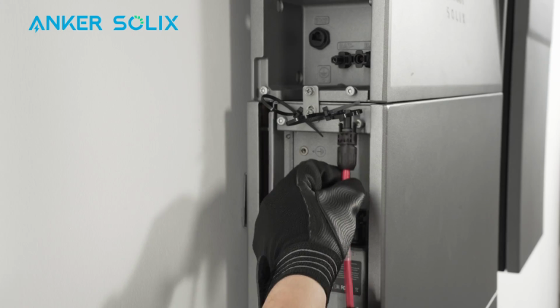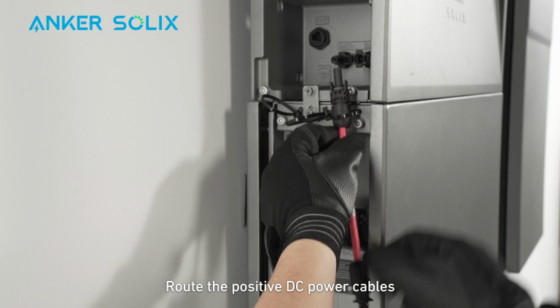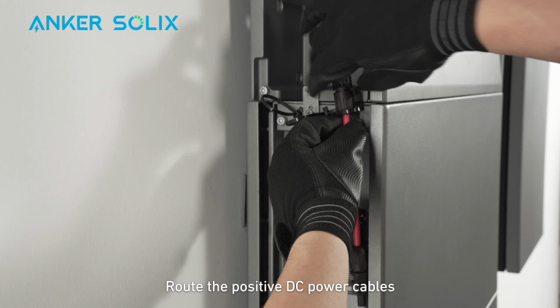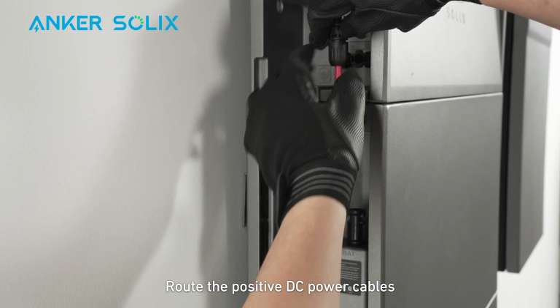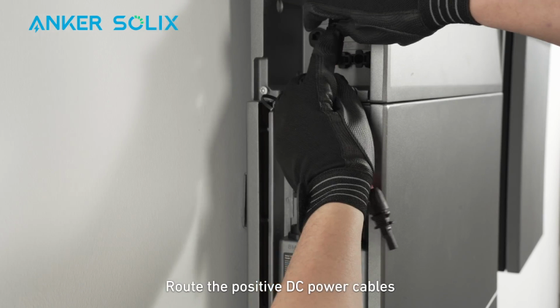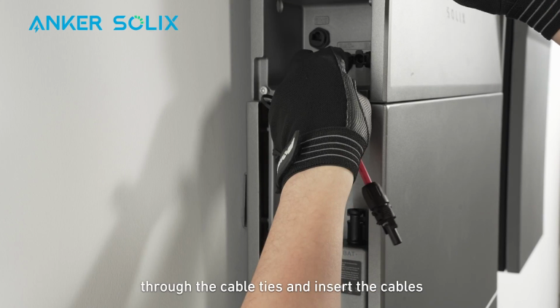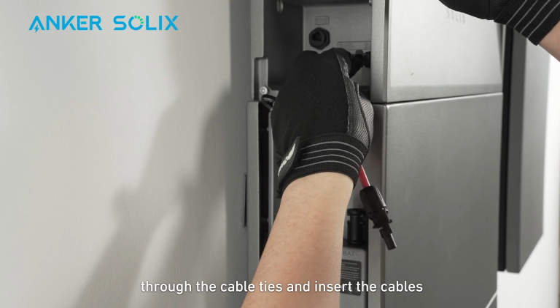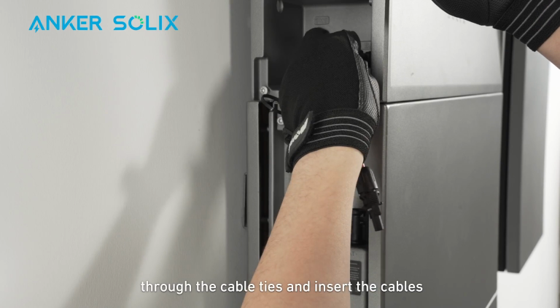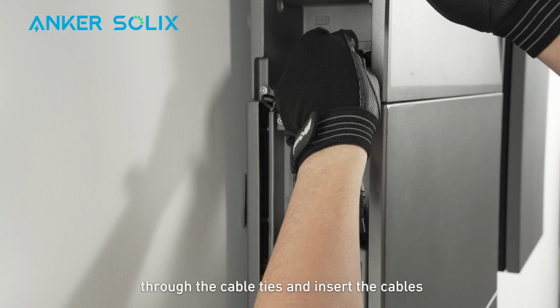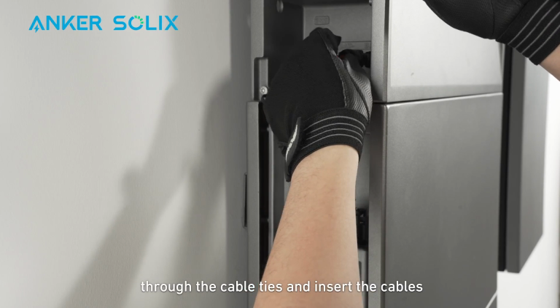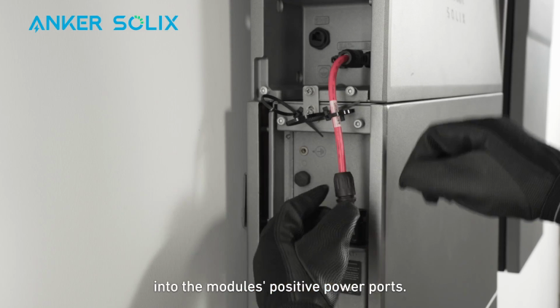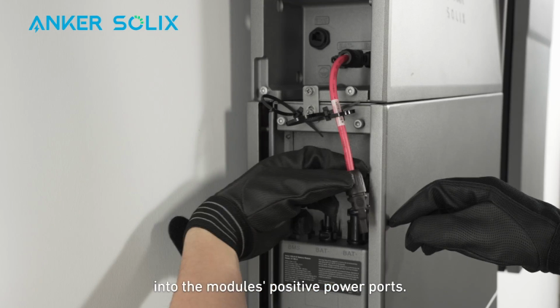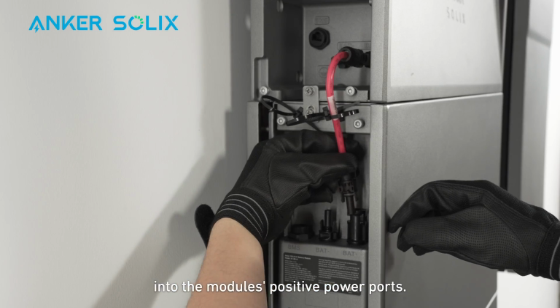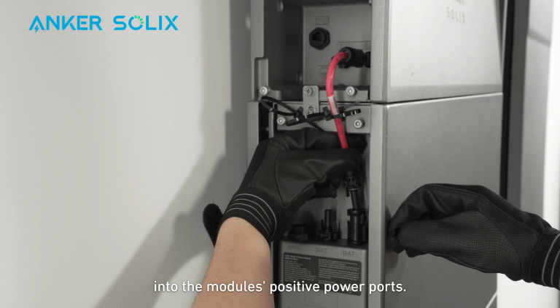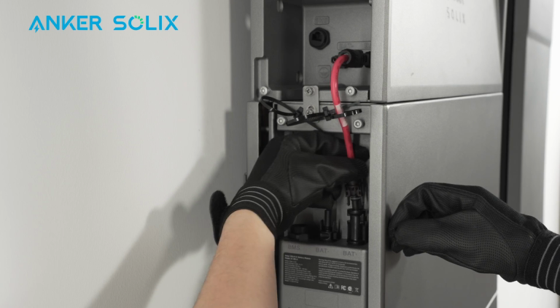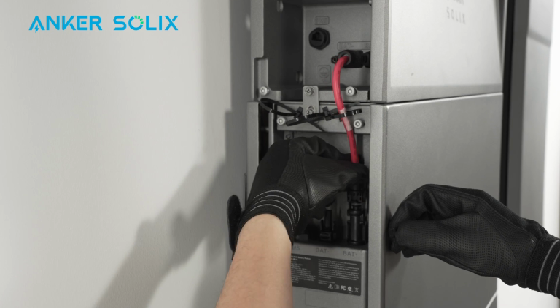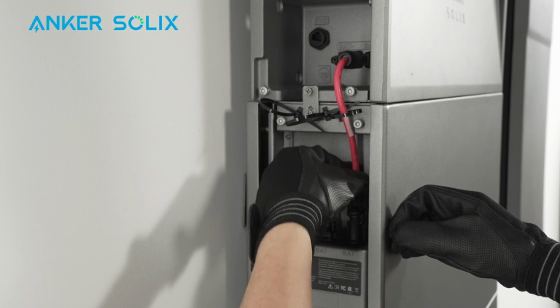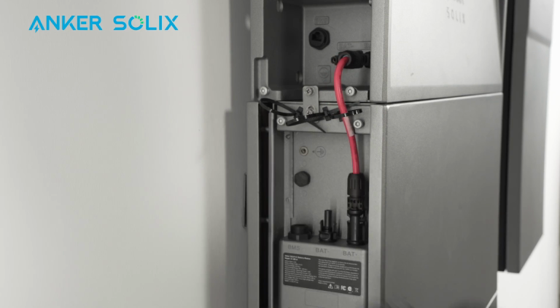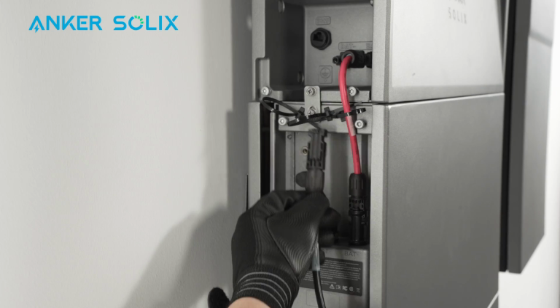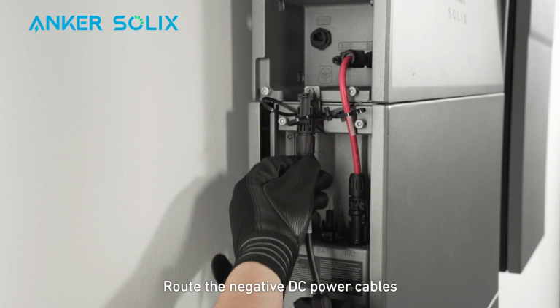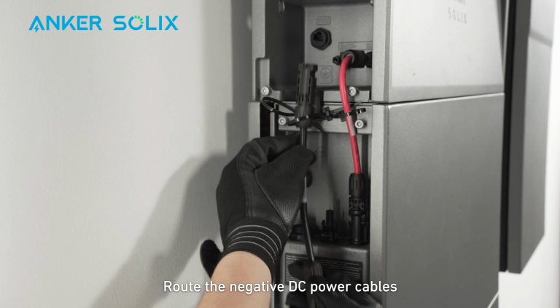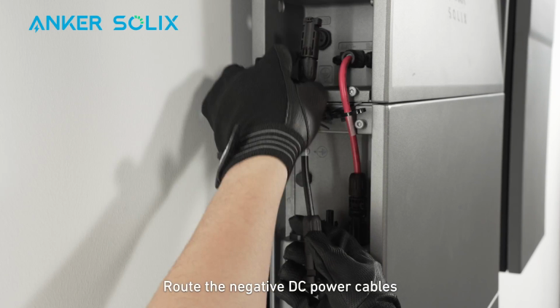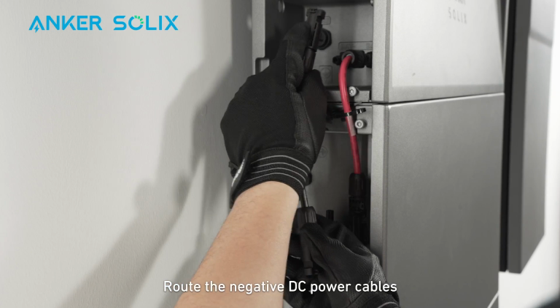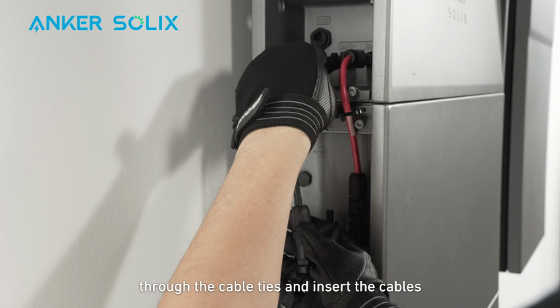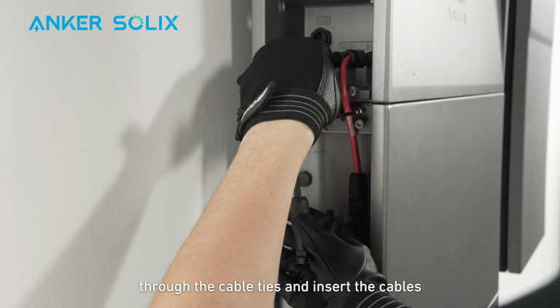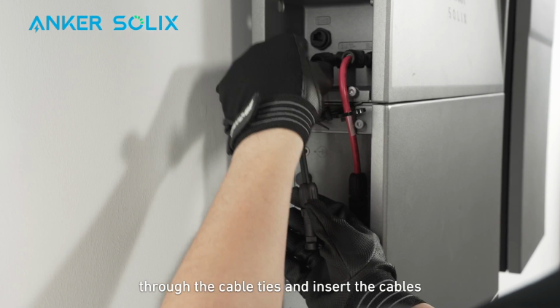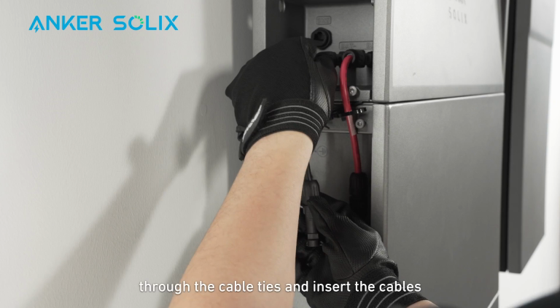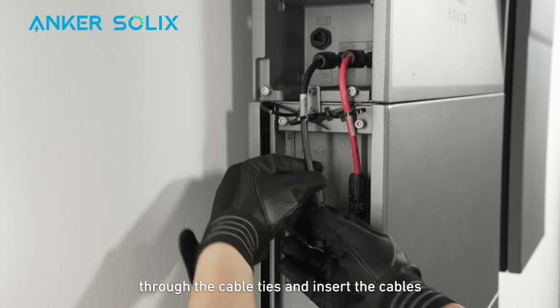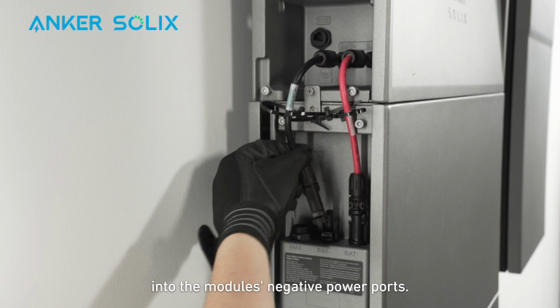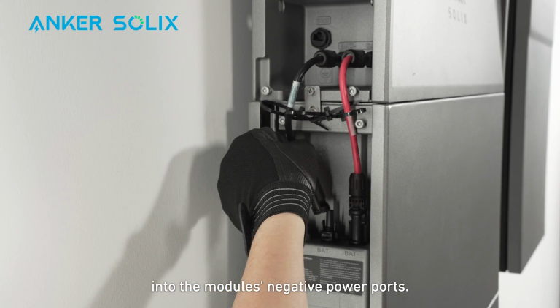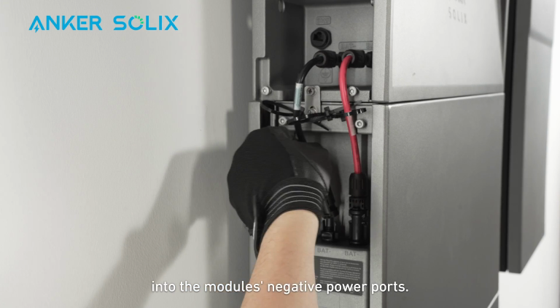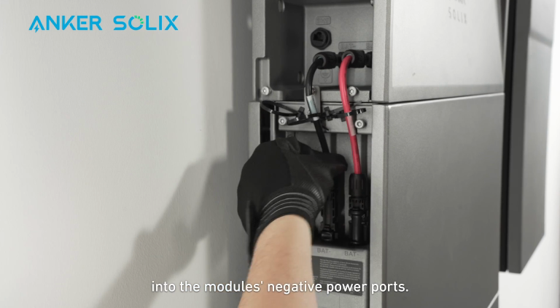Route the positive DC power cables through the cable ties and insert the cables into the module's positive power ports. Route the negative DC power cables through the cable ties and insert the cables into the module's negative power ports.